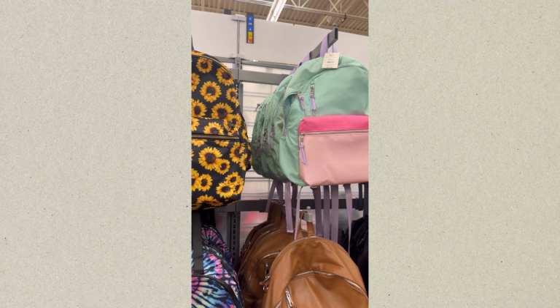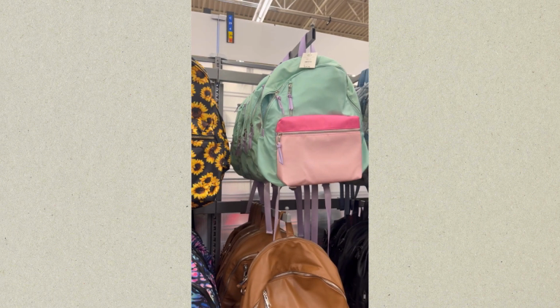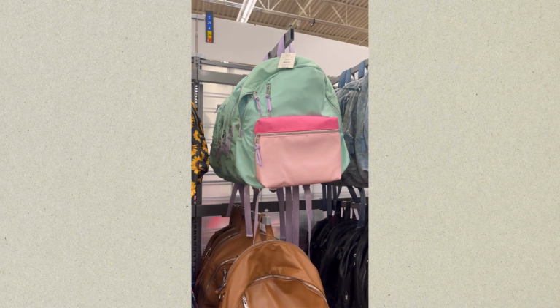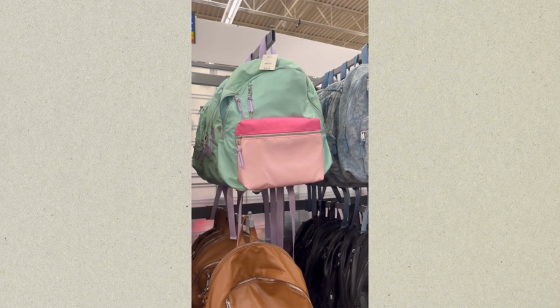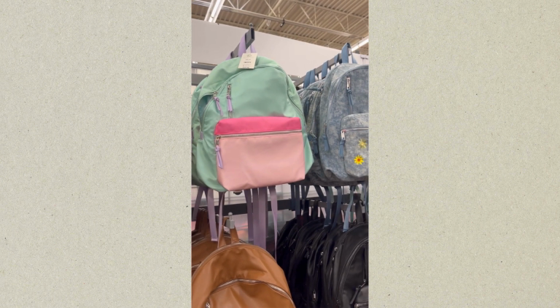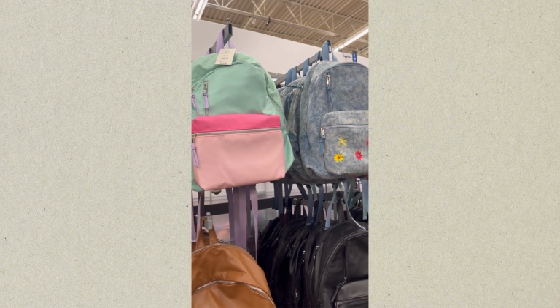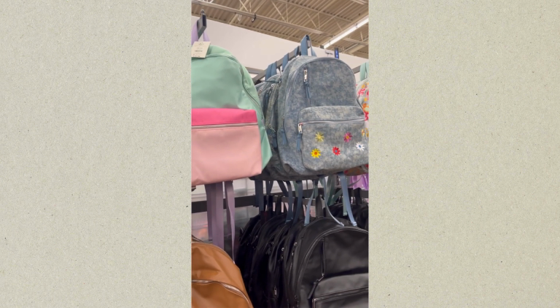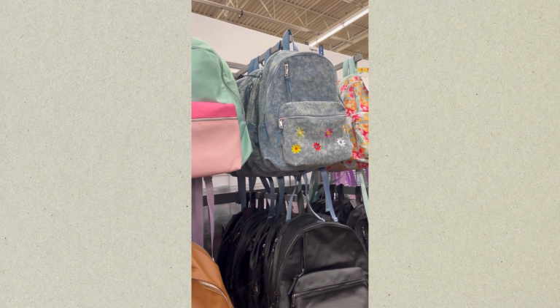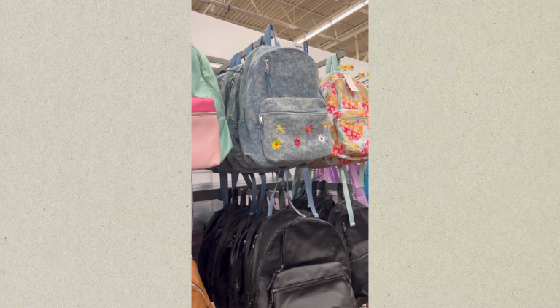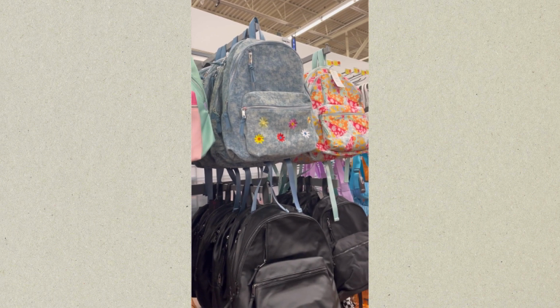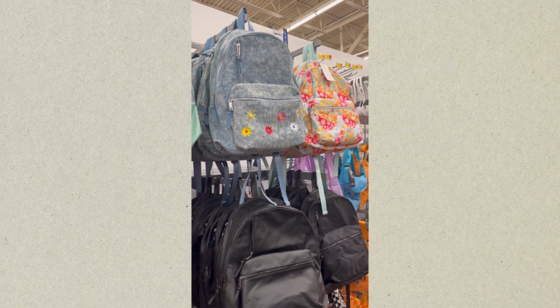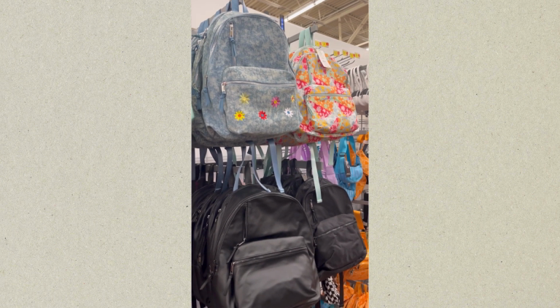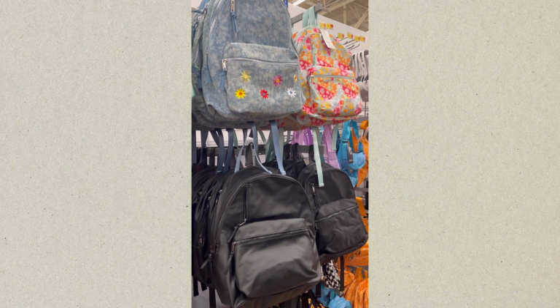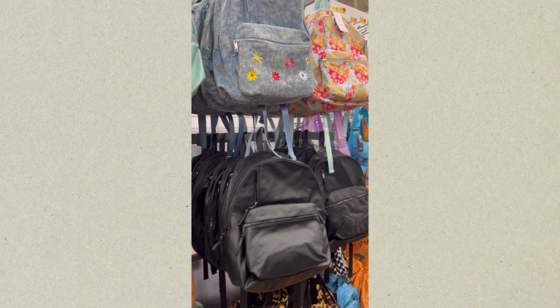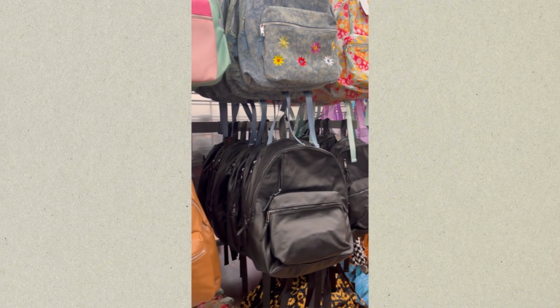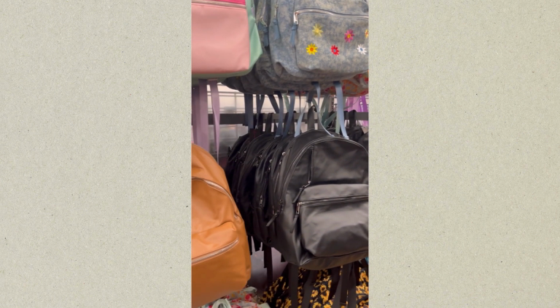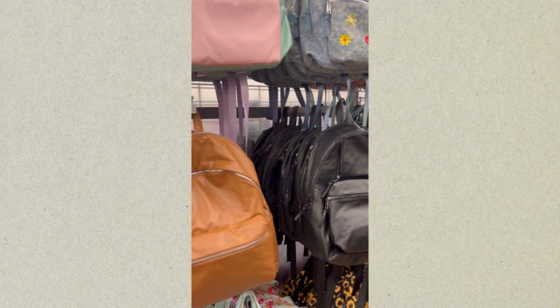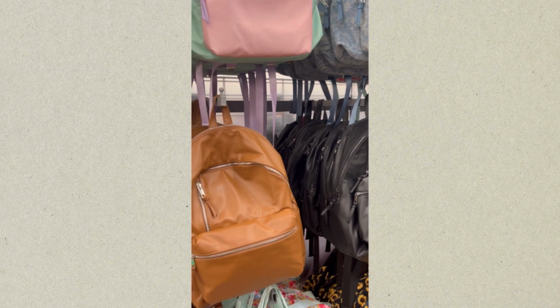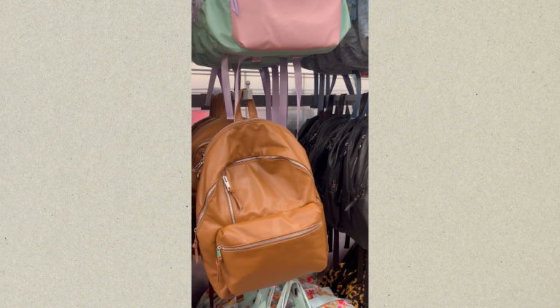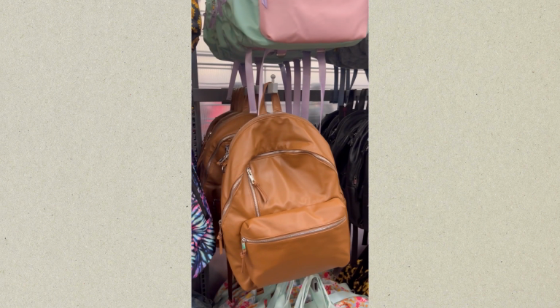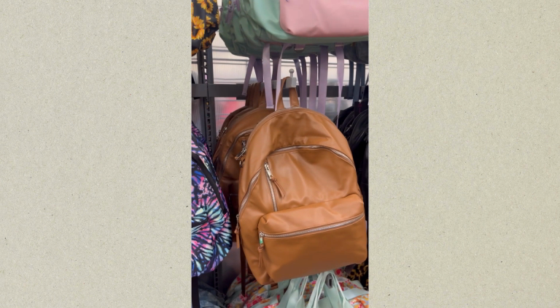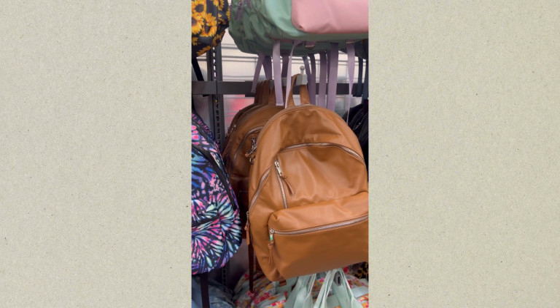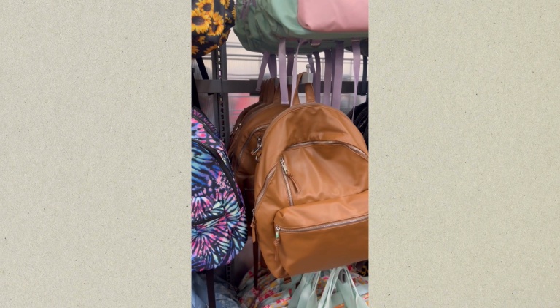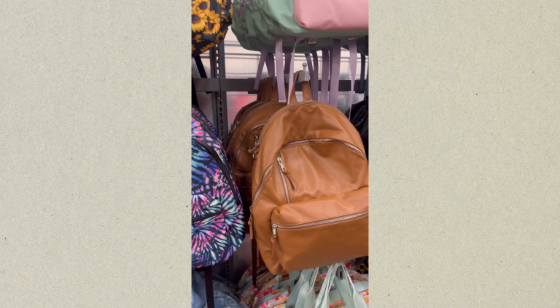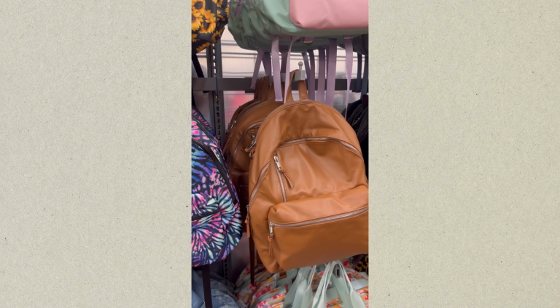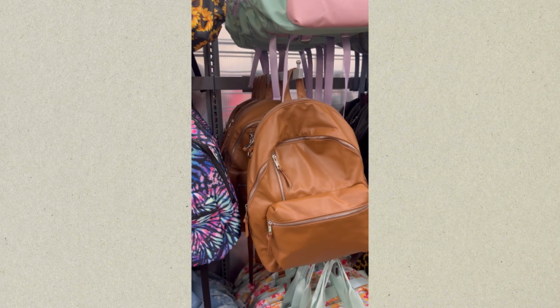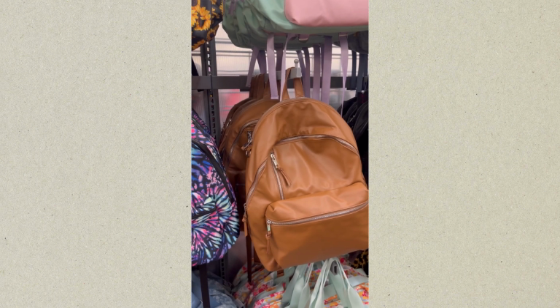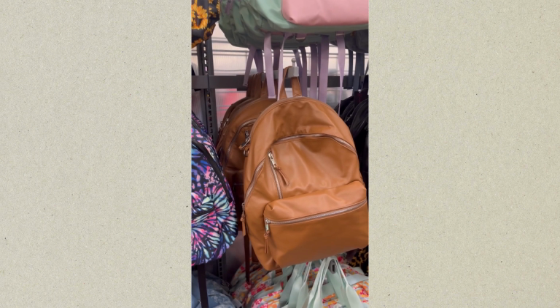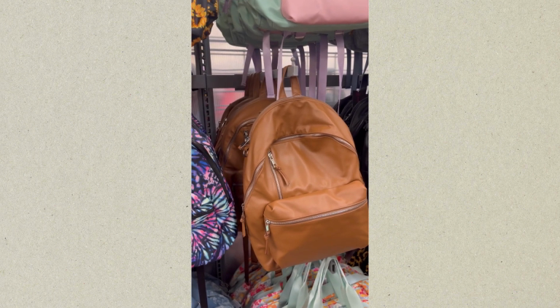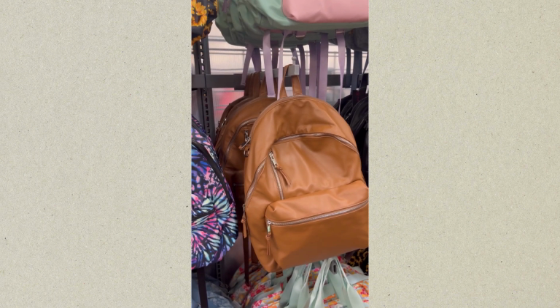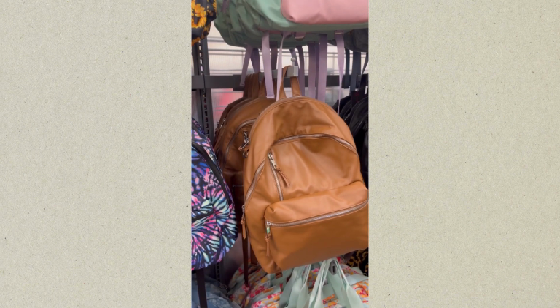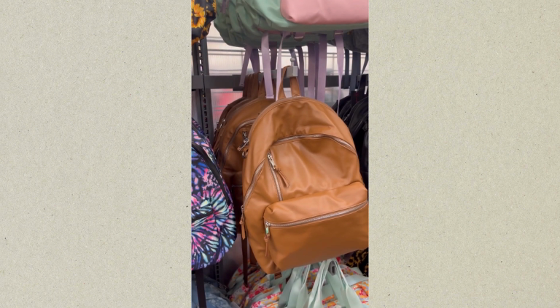That's a cute backpack. That's a cute backpack there too. There is a green and pink backpack, a jean denim backpack. And this was a chocolate brown color — it just looks really light here, but it actually was a darker brown.